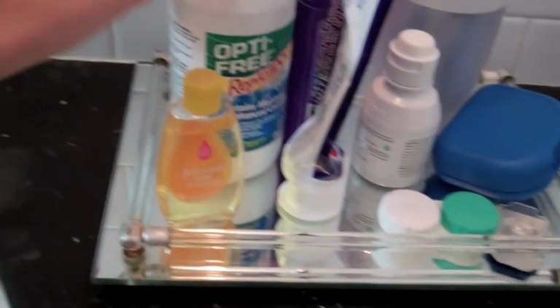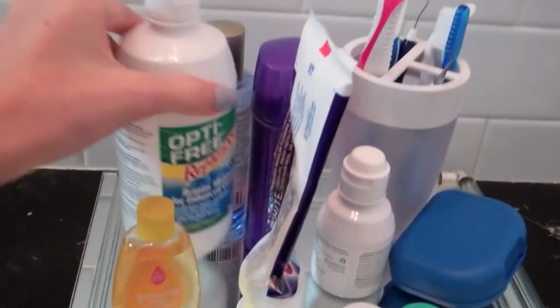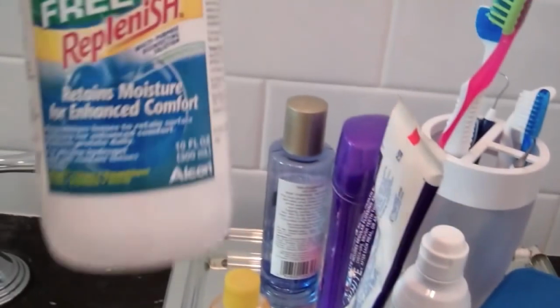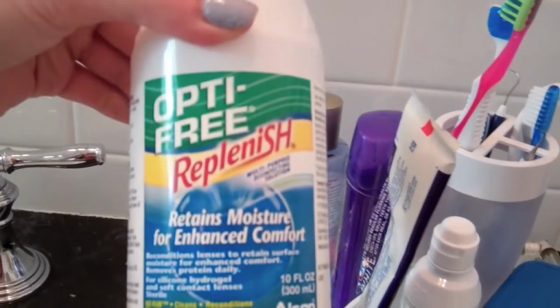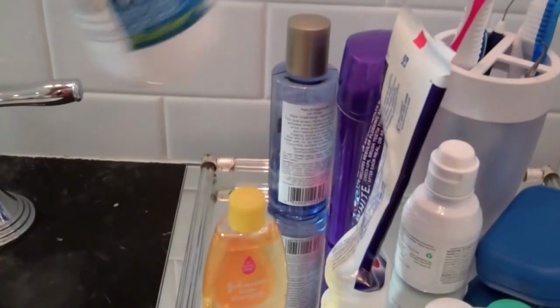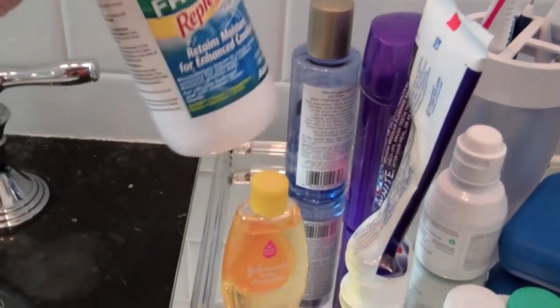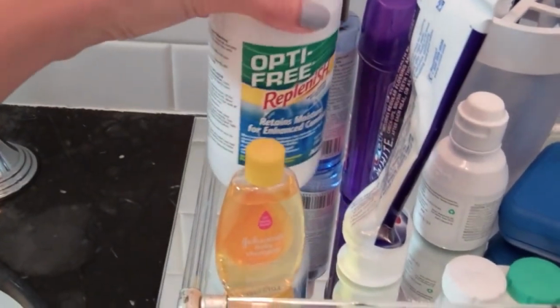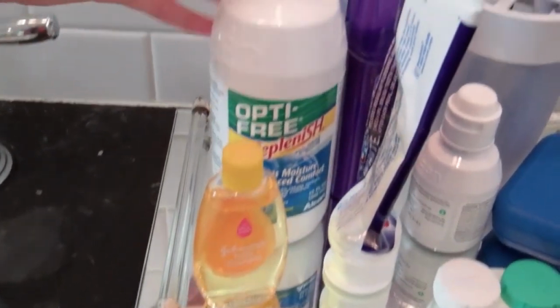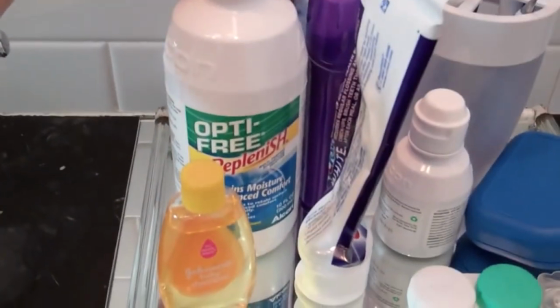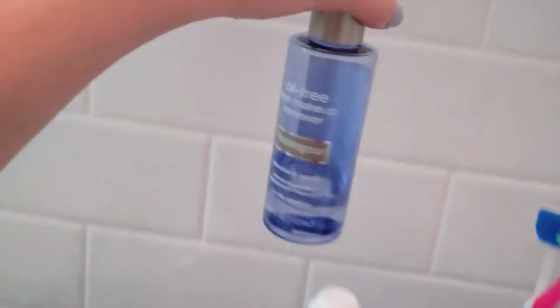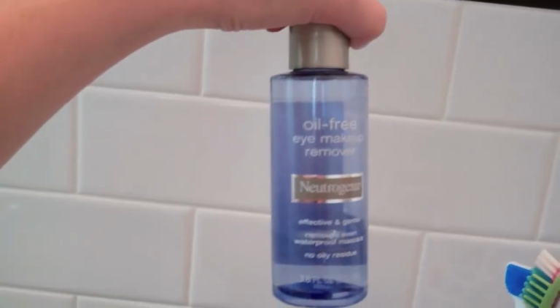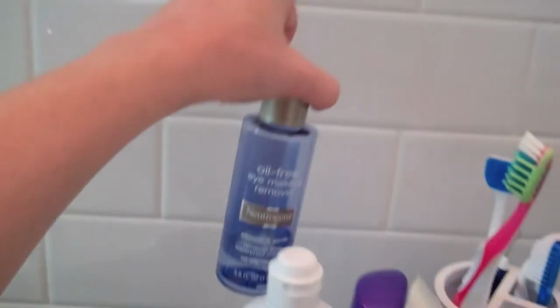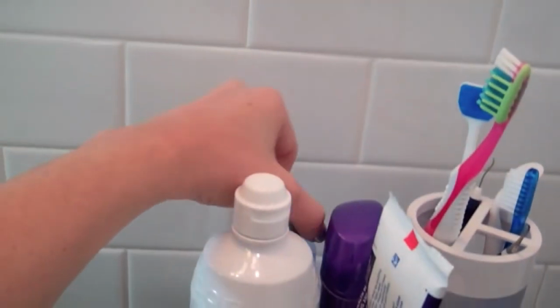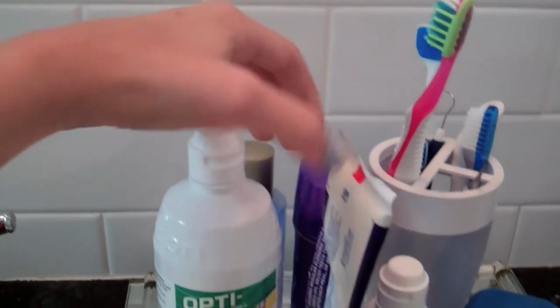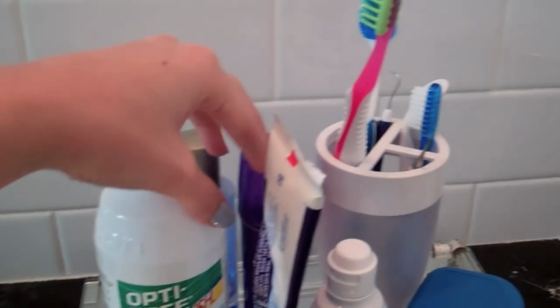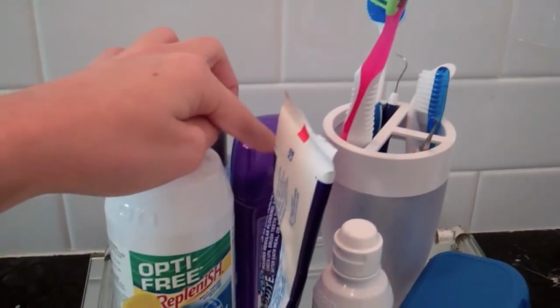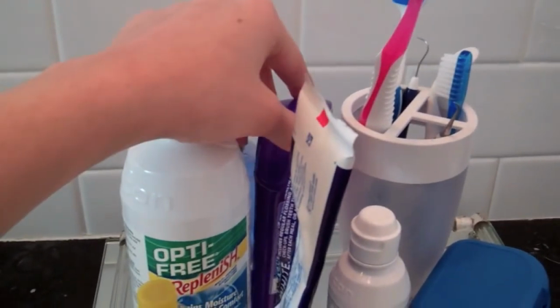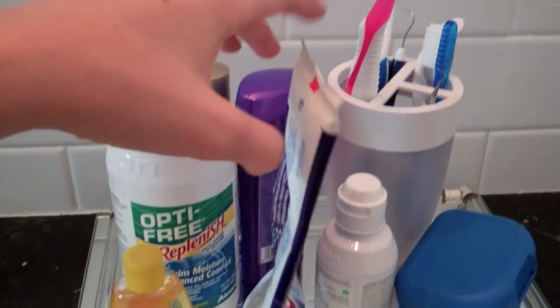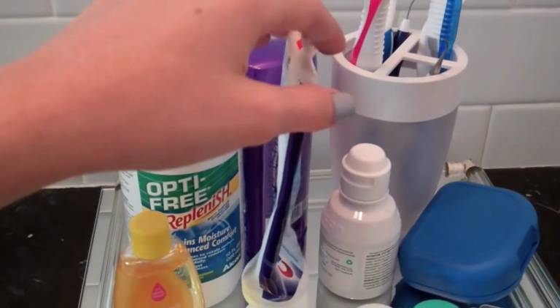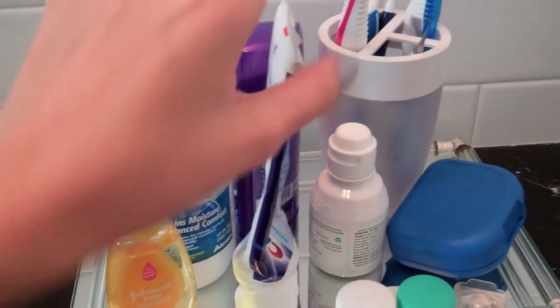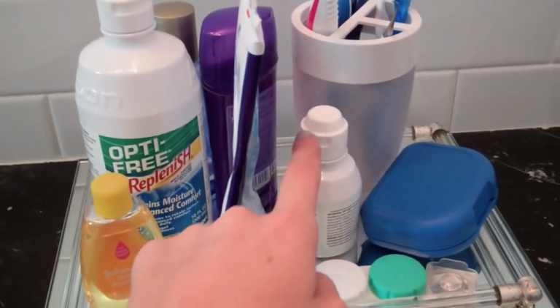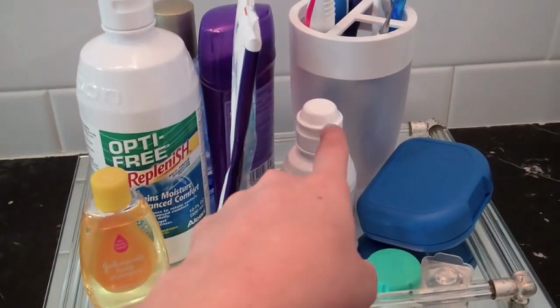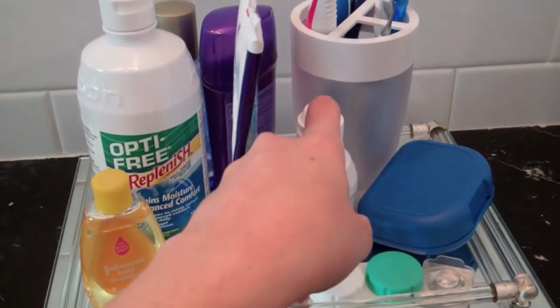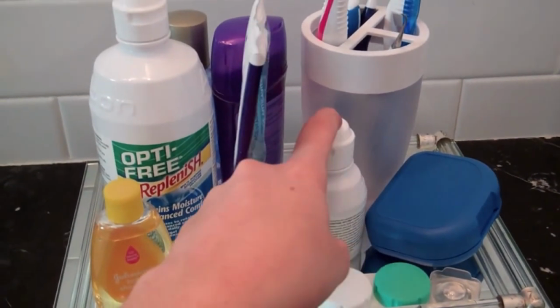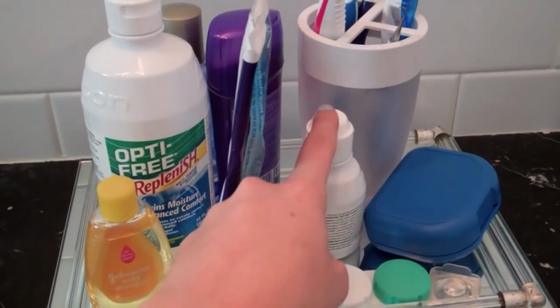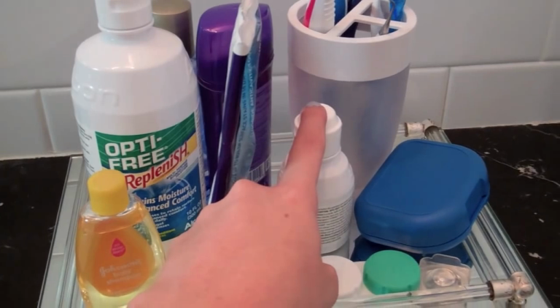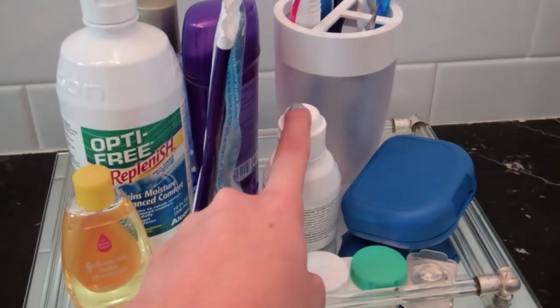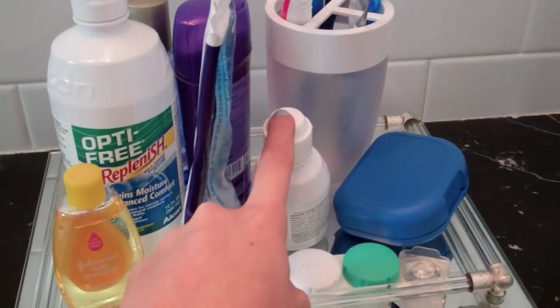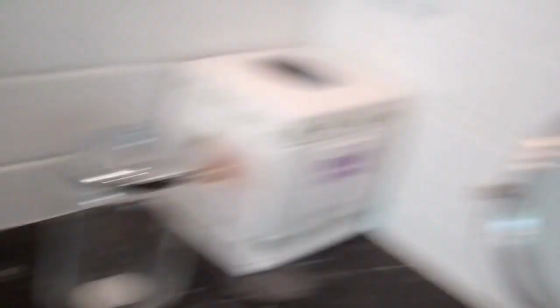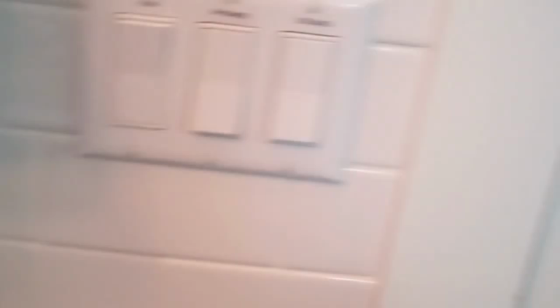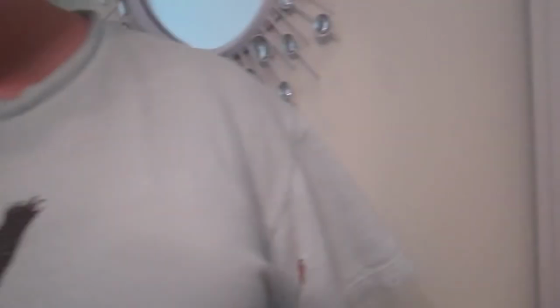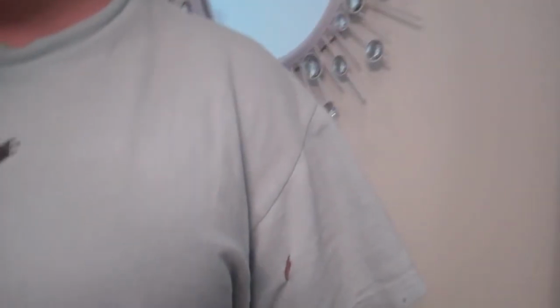And I just have some baby shampoo for when I clean my brushes, my contact solution, some makeup remover, deodorant, toothpaste, and a little contact thing.